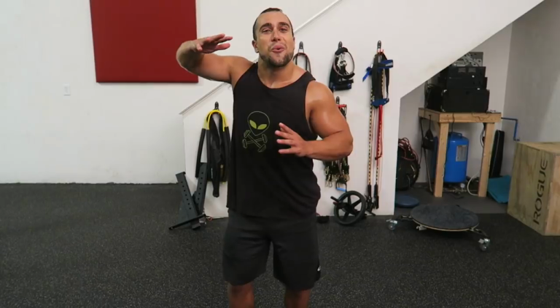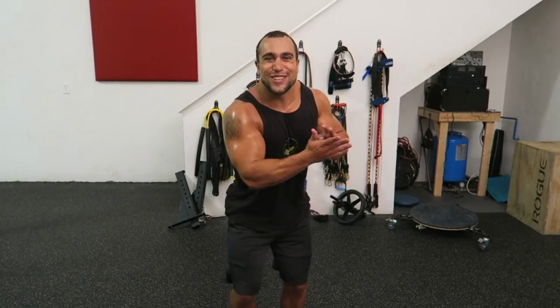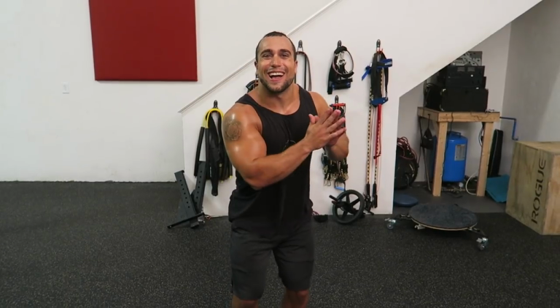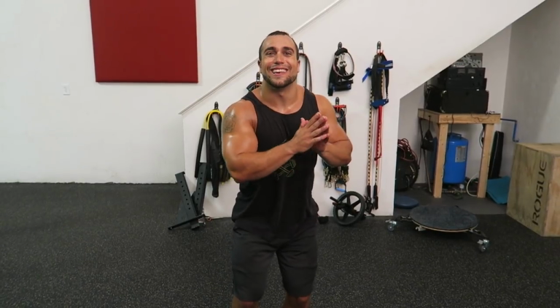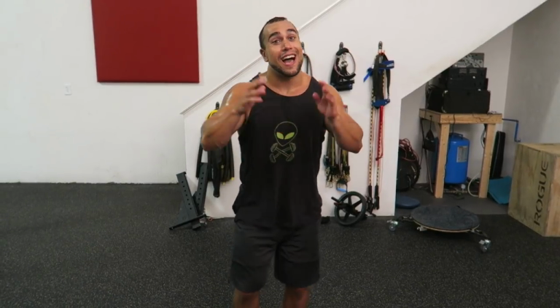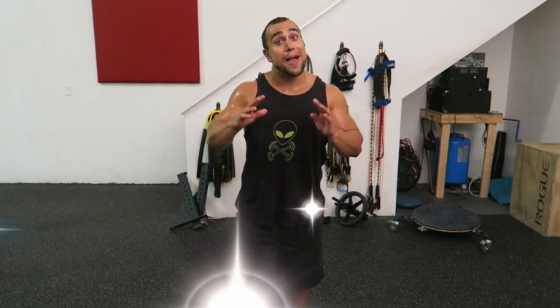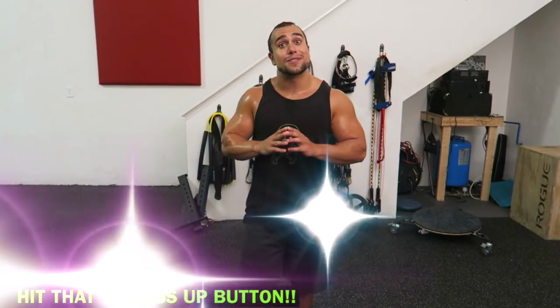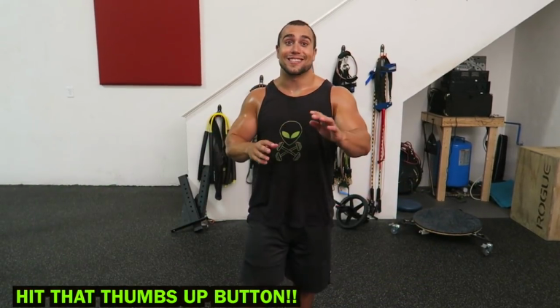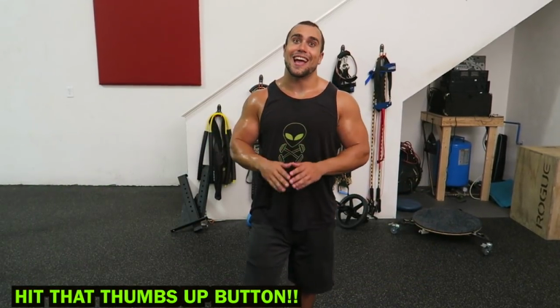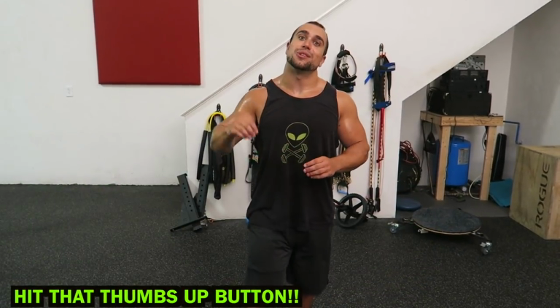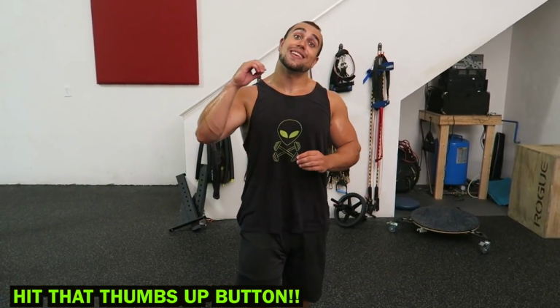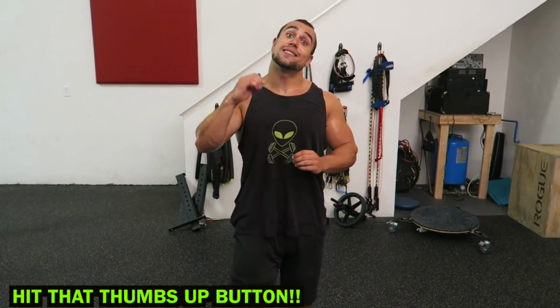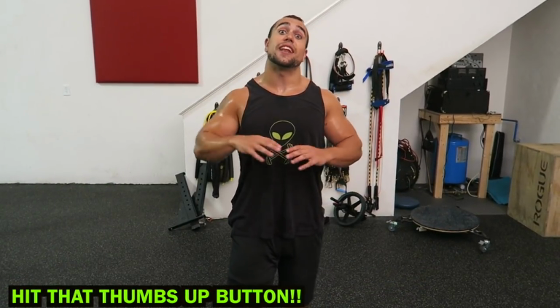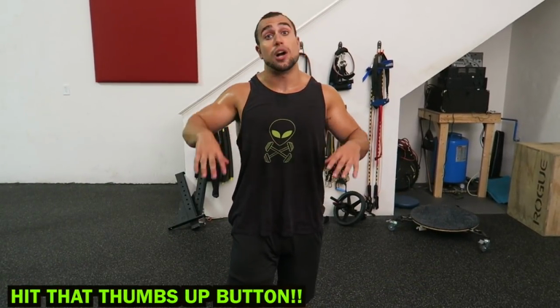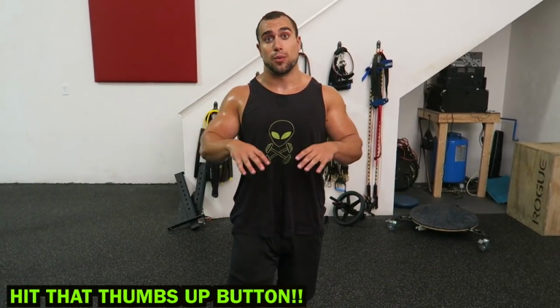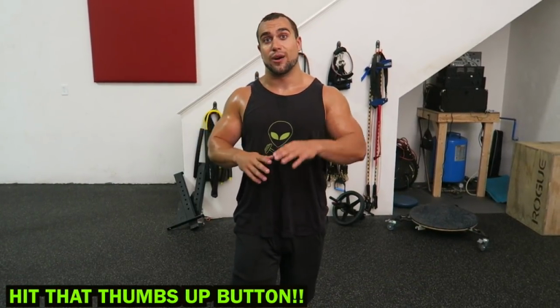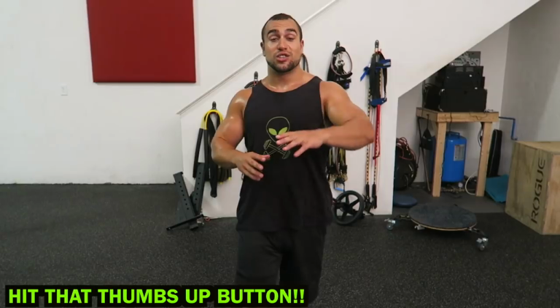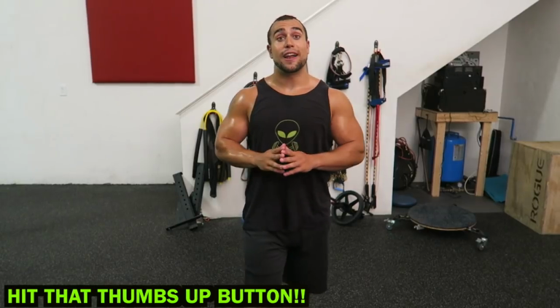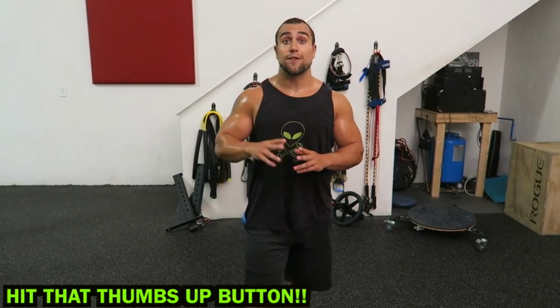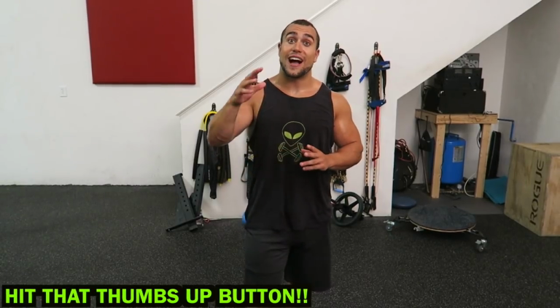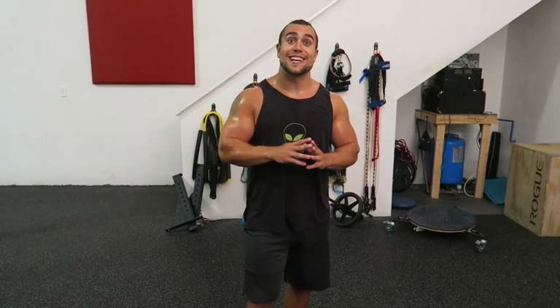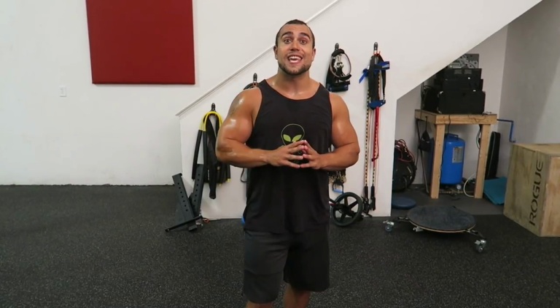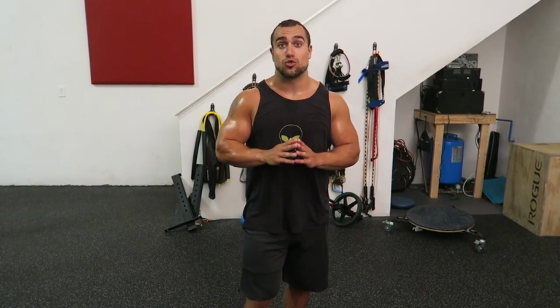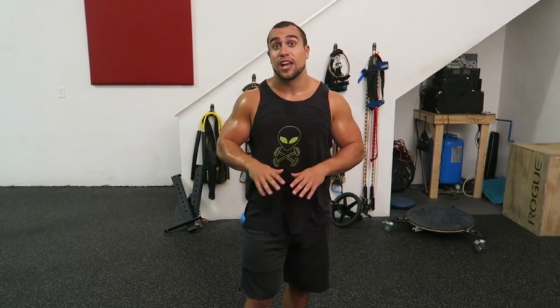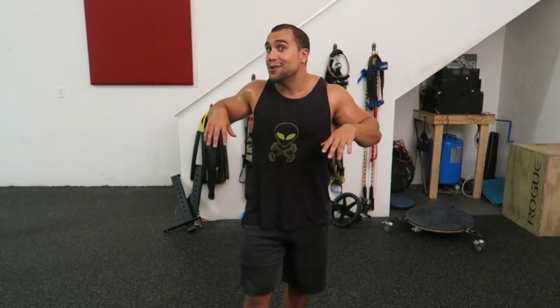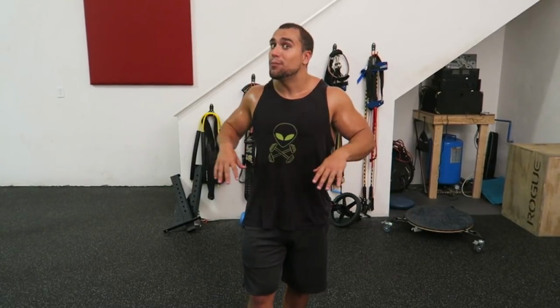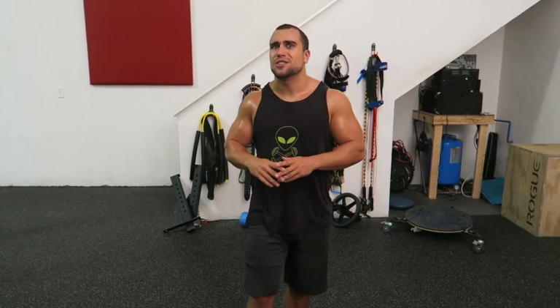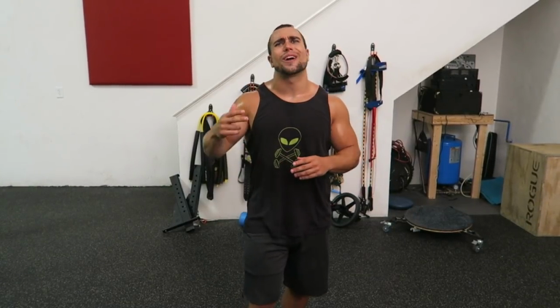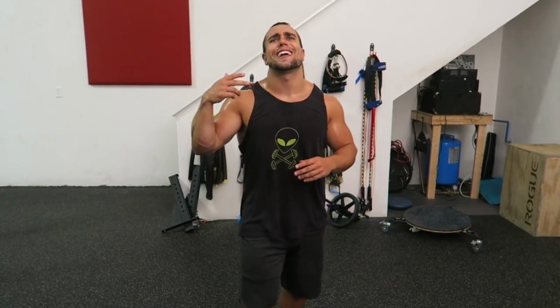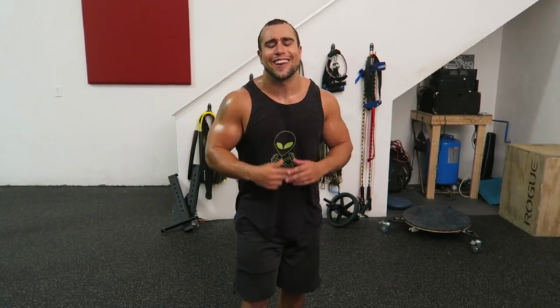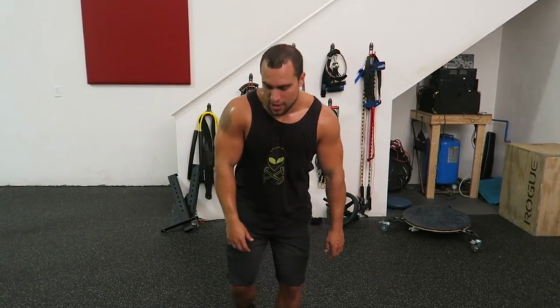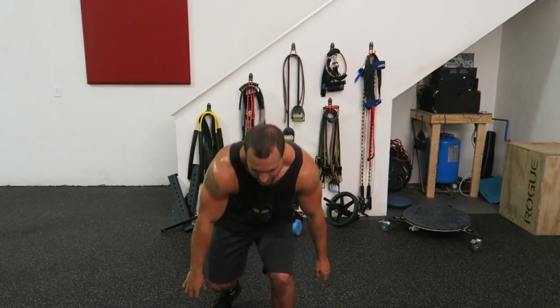What is going on, aliens? I'm Mike Rosa and today I got you an intense Tabata jump rope workout. Tabata is a form of high intensity interval training, and with jump roping it'll work in that cardio.